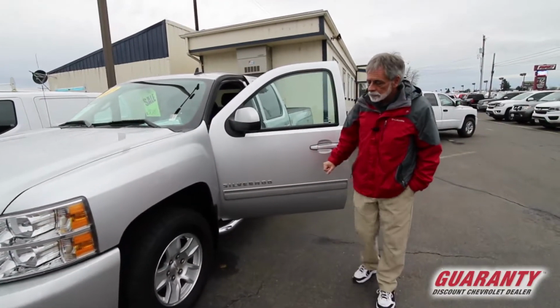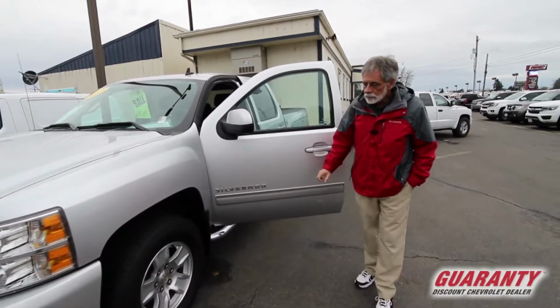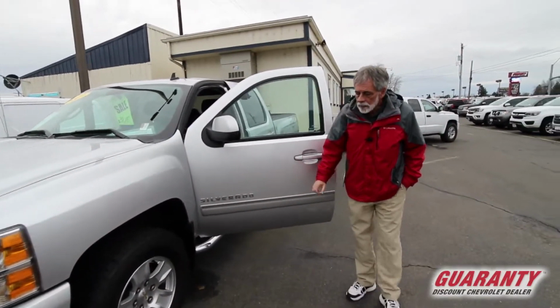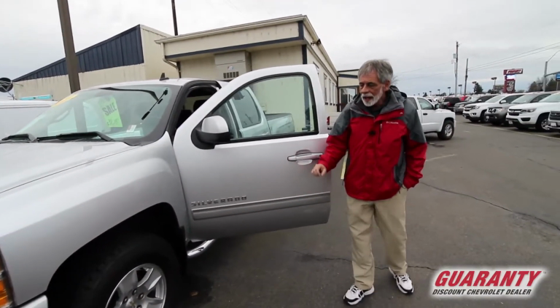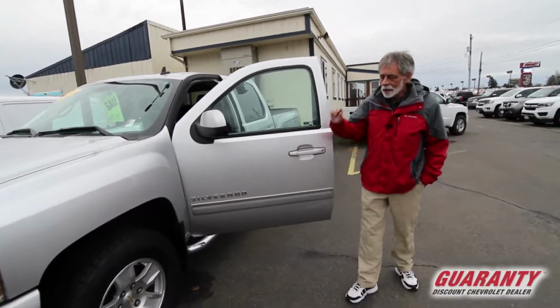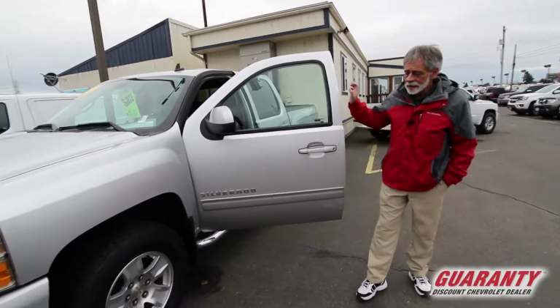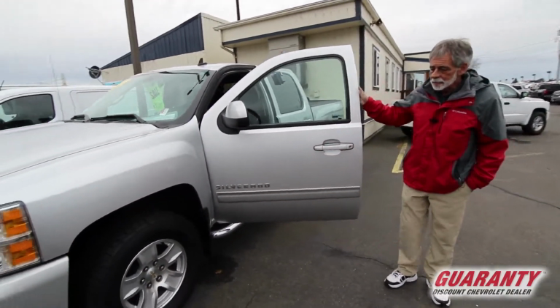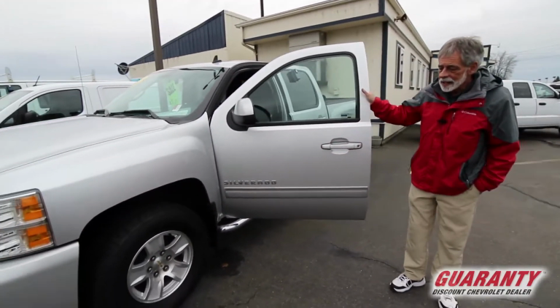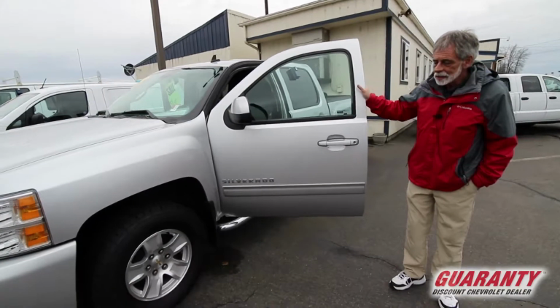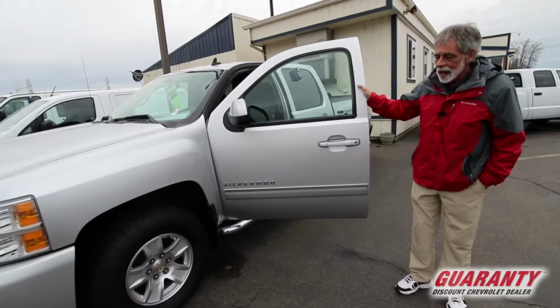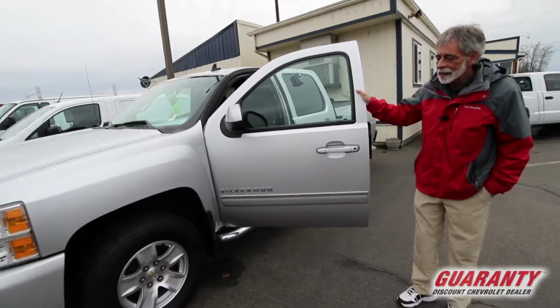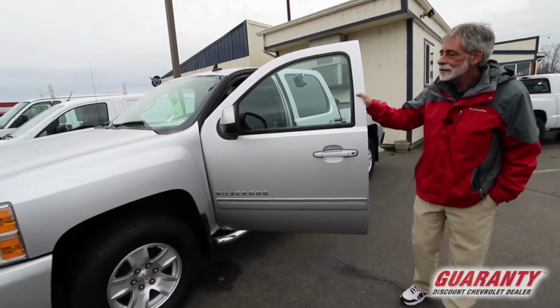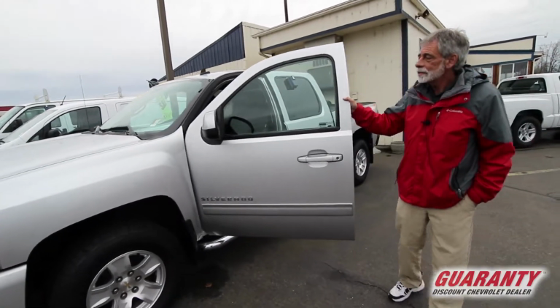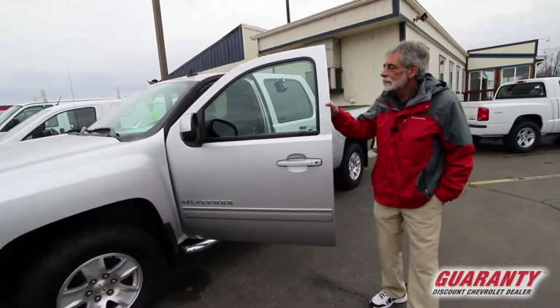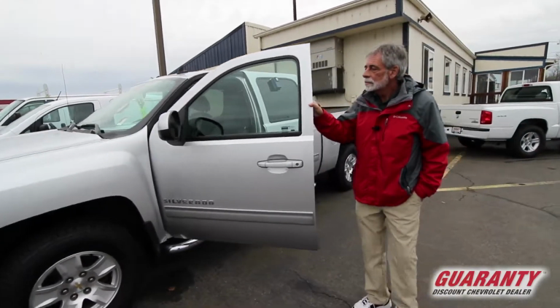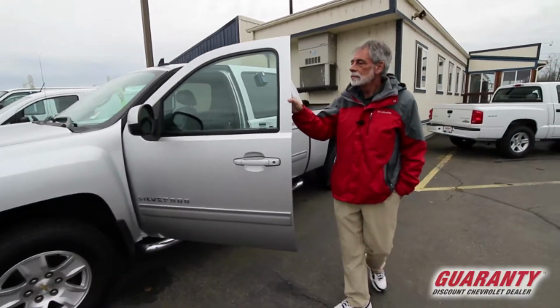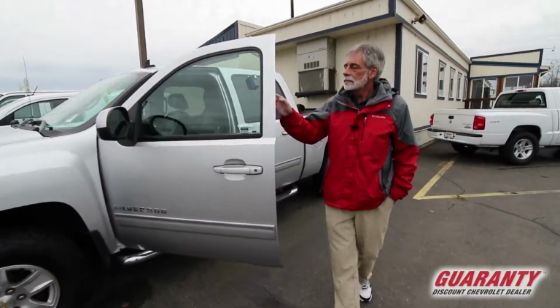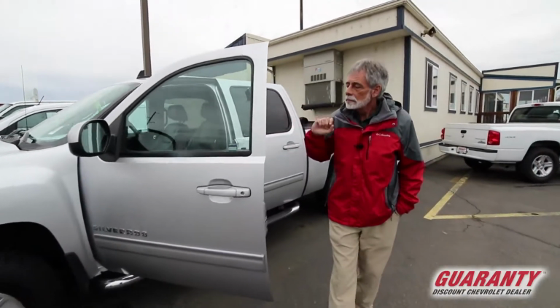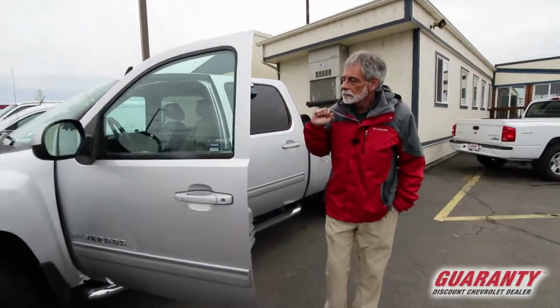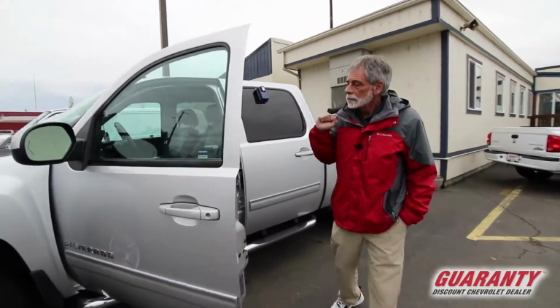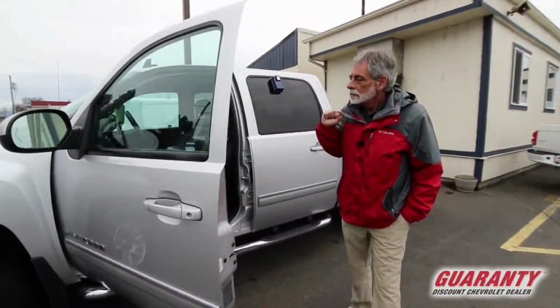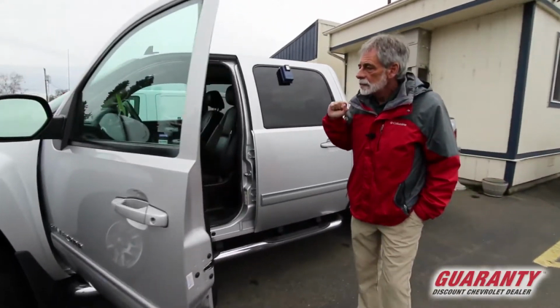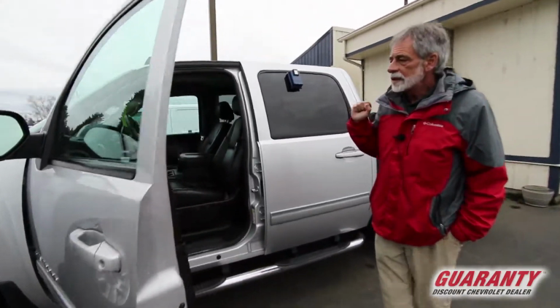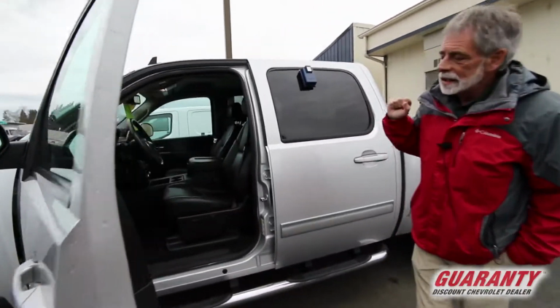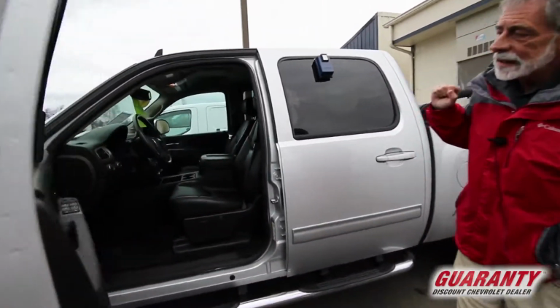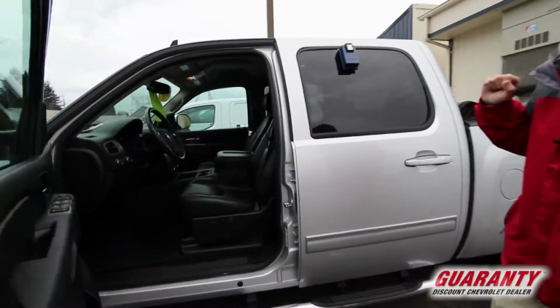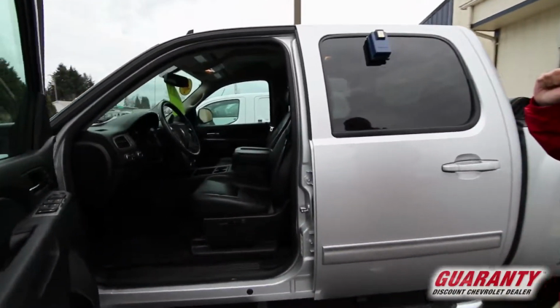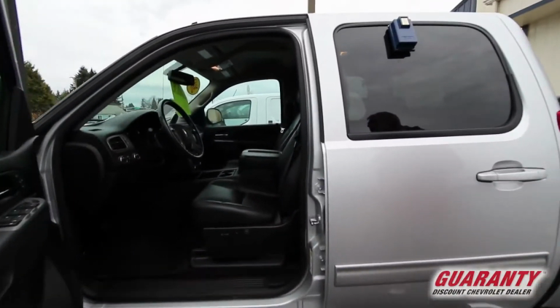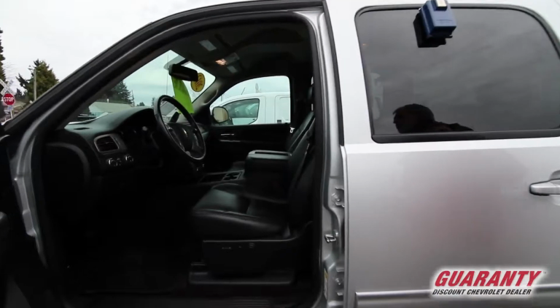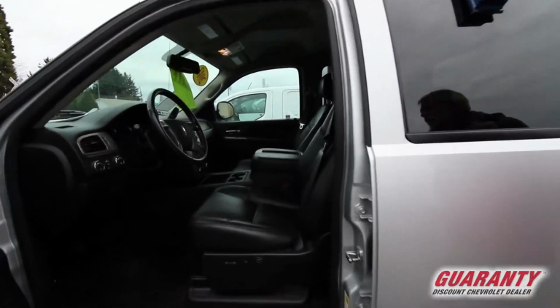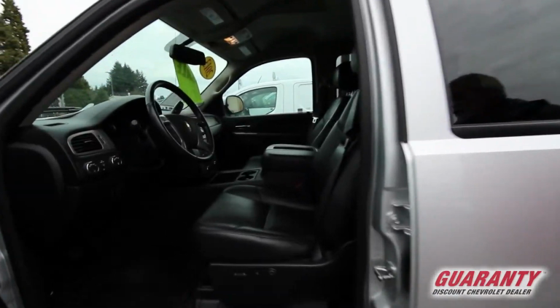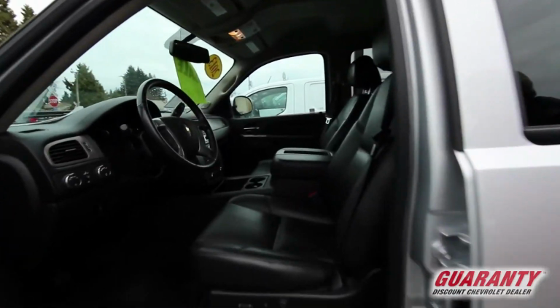It comes with alloy wheels, brand new tires, and this is an LTZ Plus package.